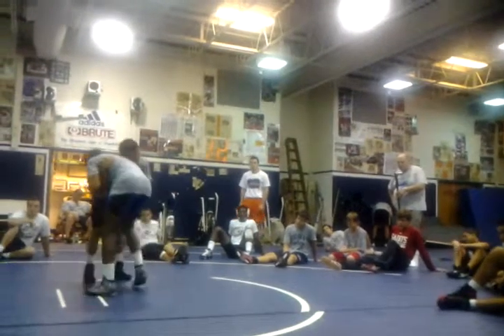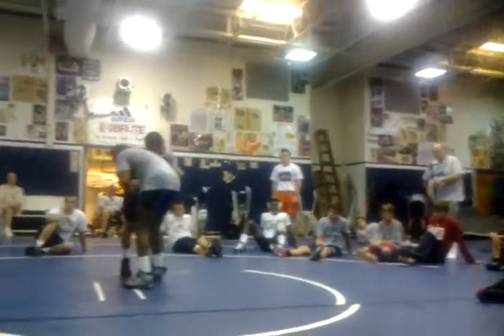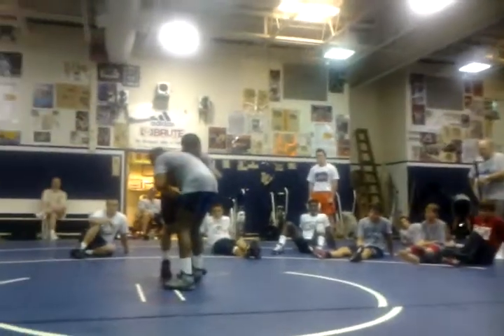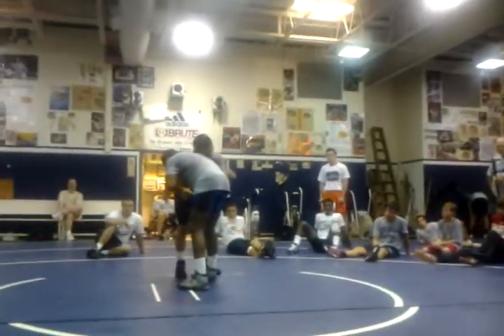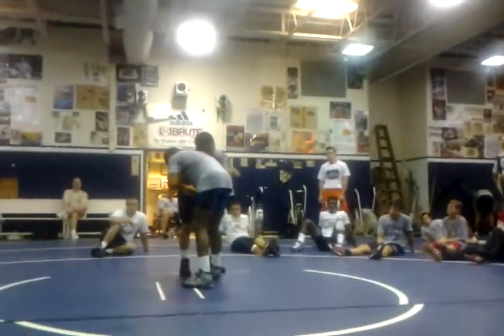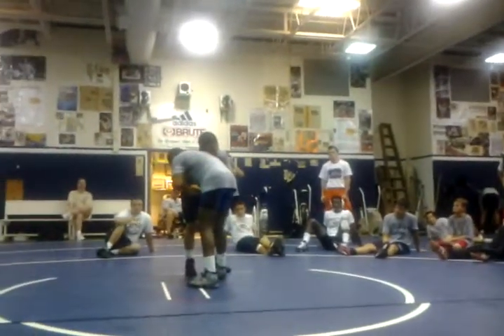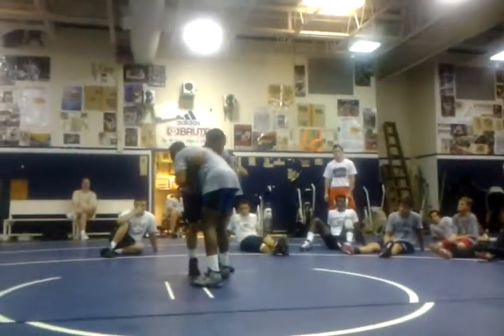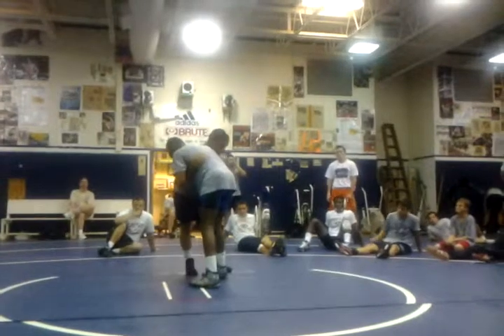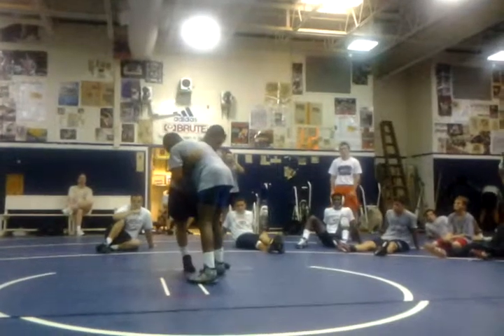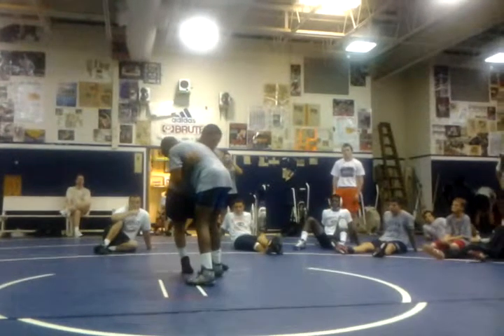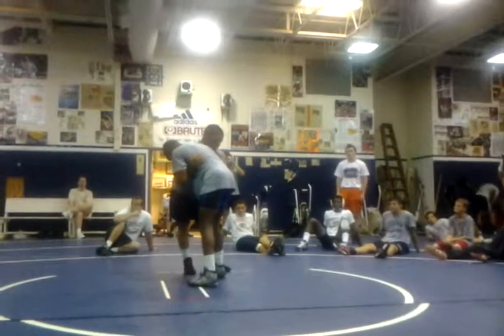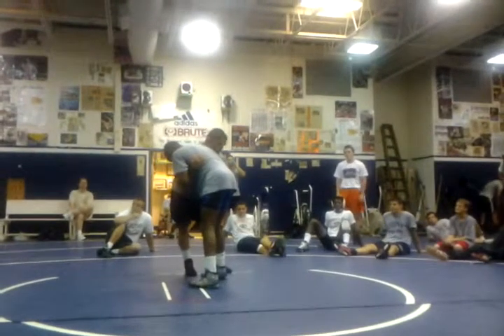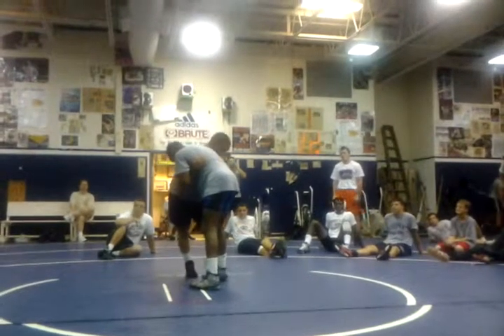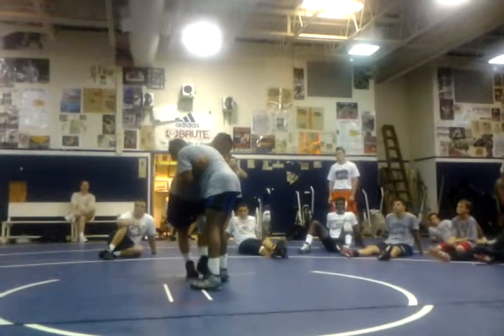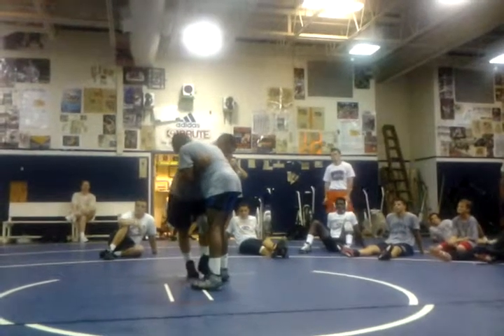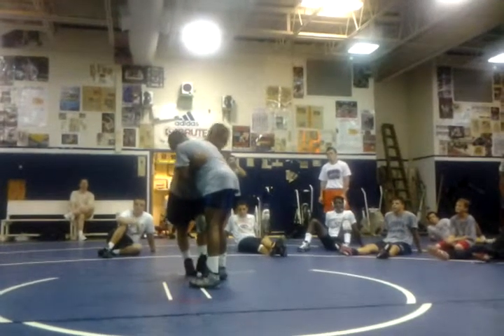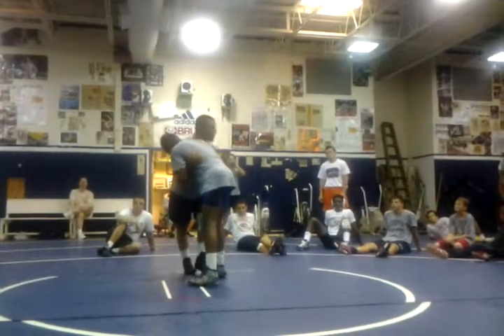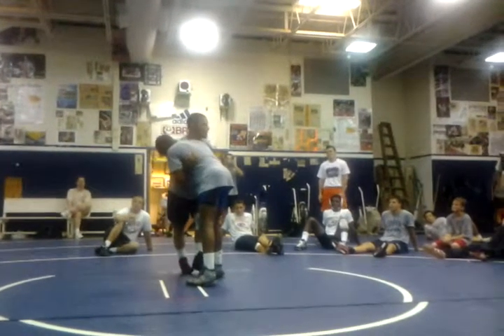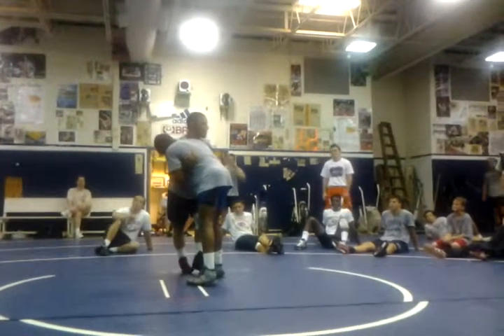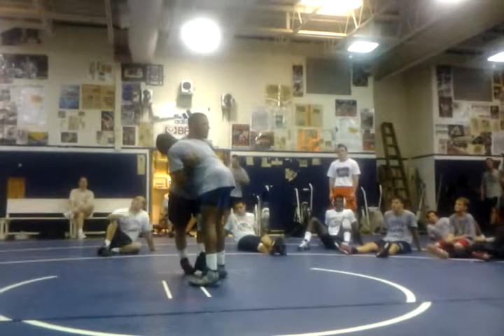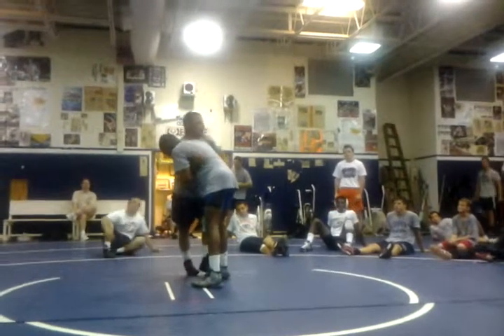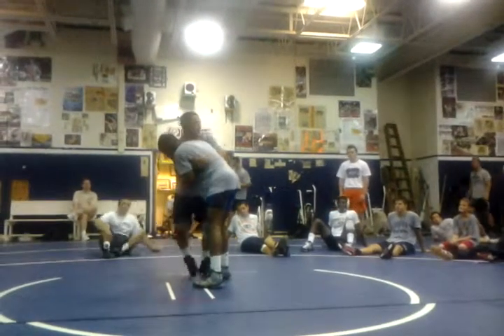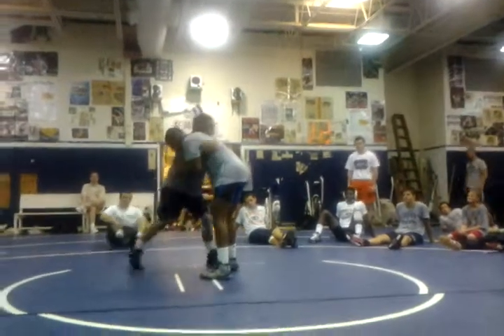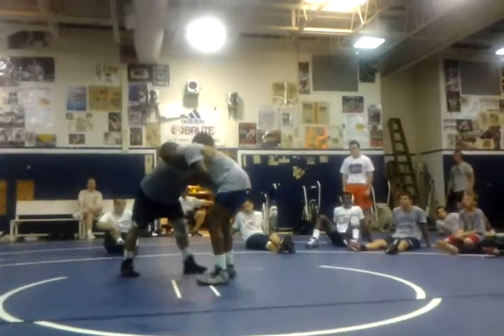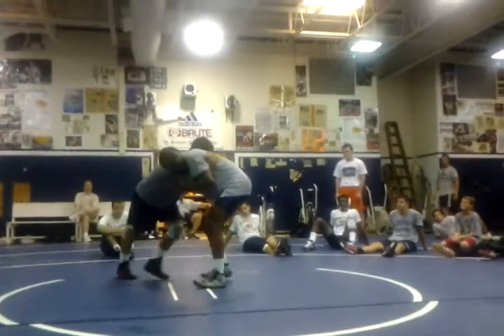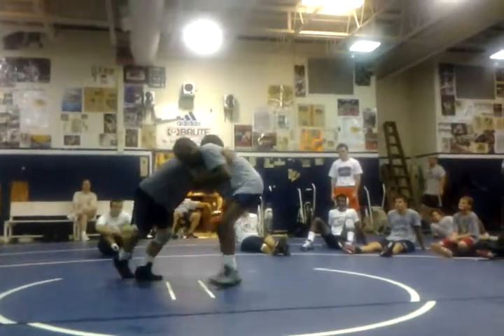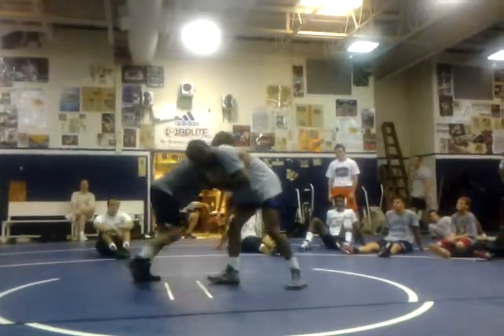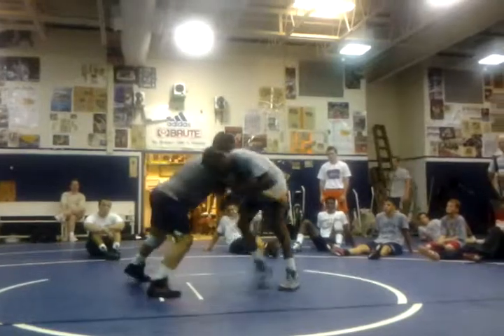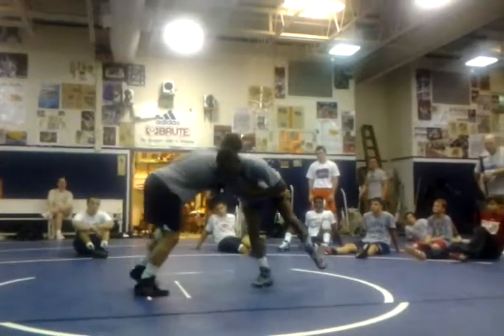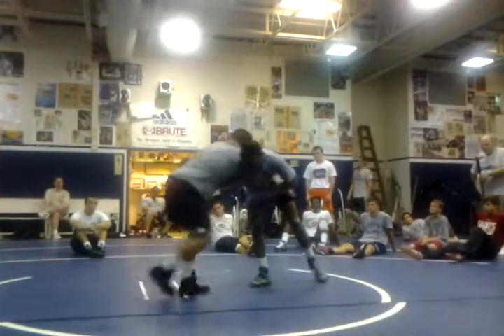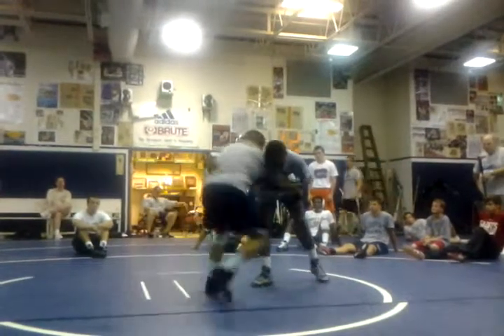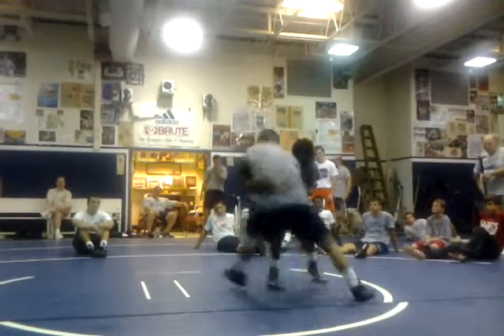You really have to go after this, because what it's going to do when he pulls it back, it's going to put all the weight on his foot right here. Start wrestling, going after this leg.